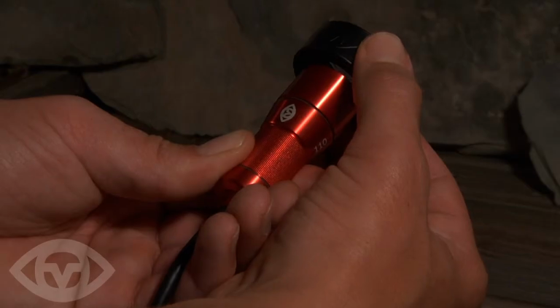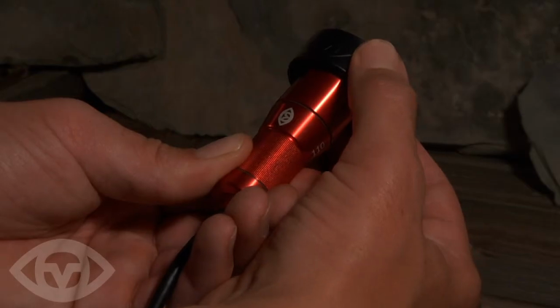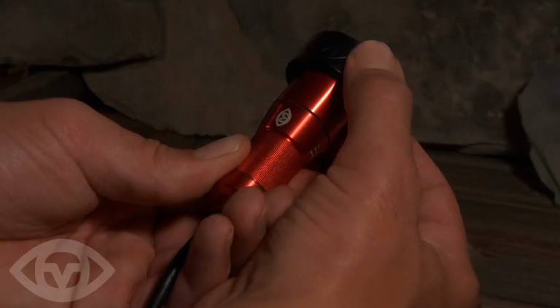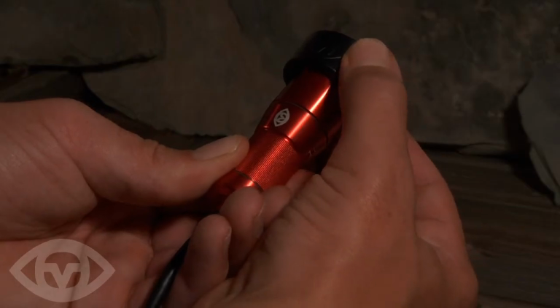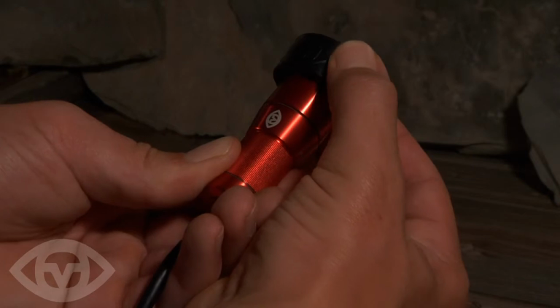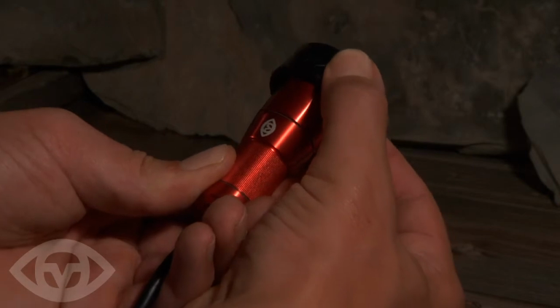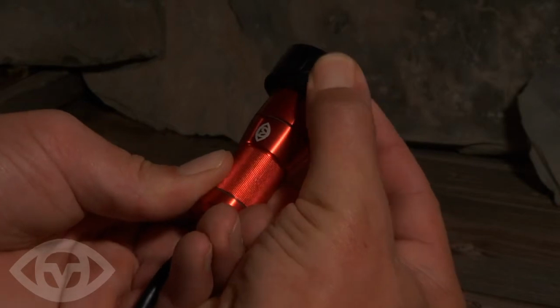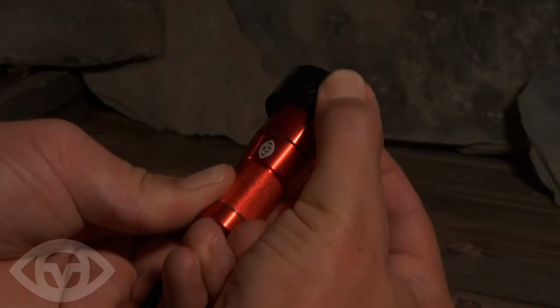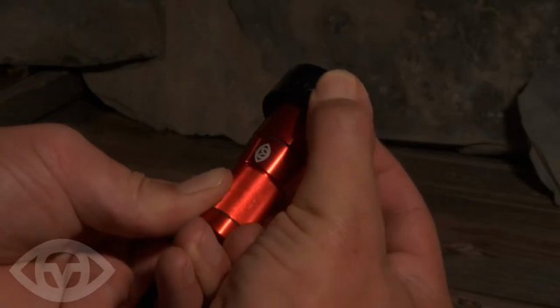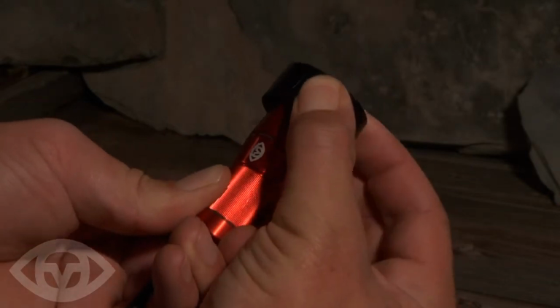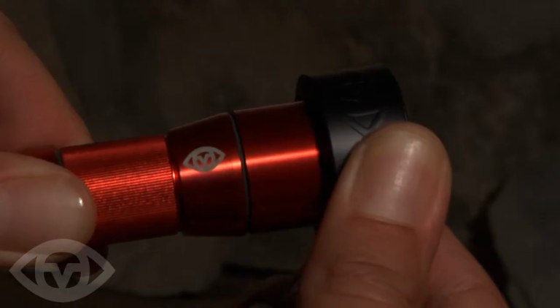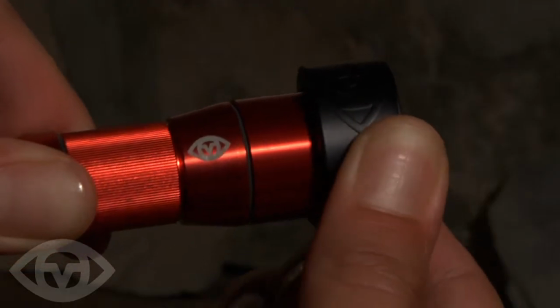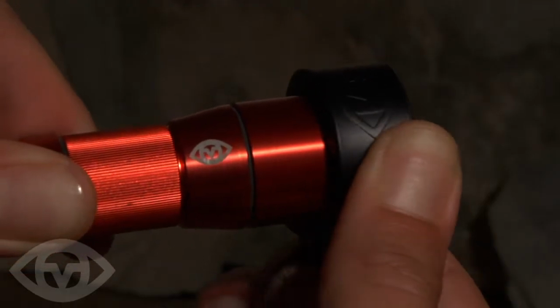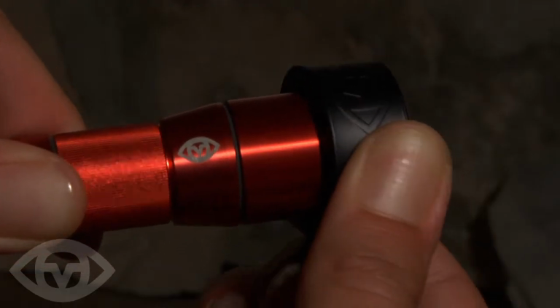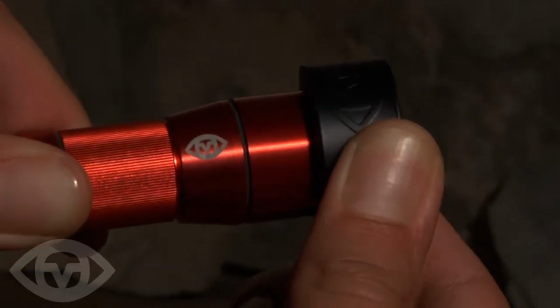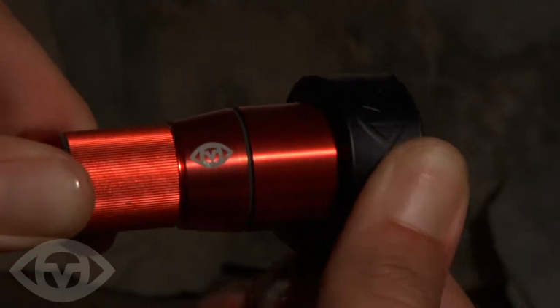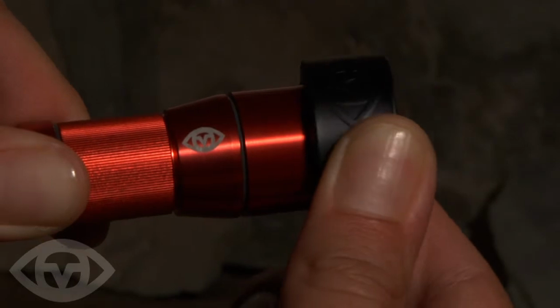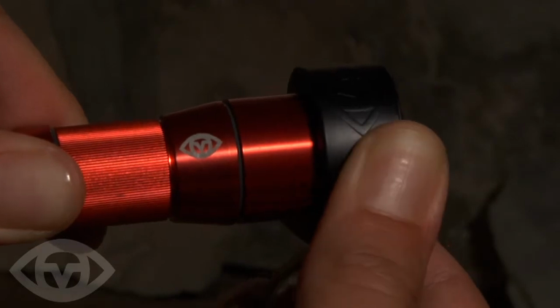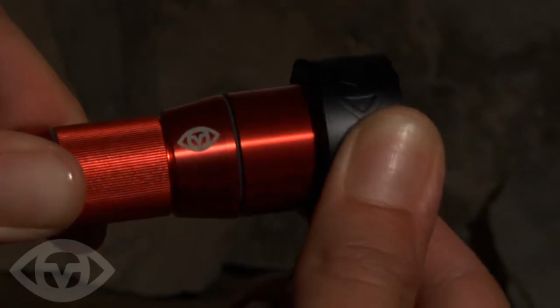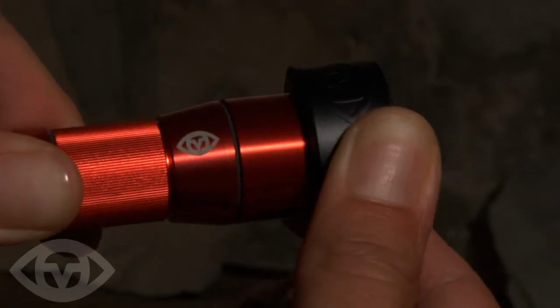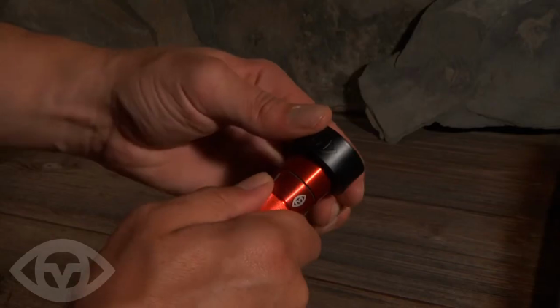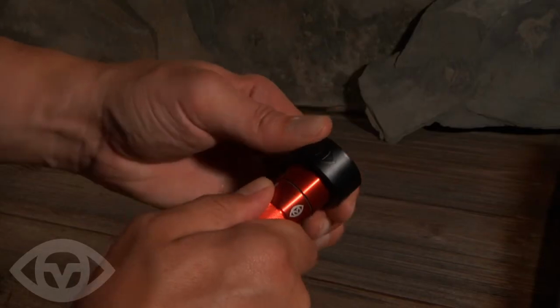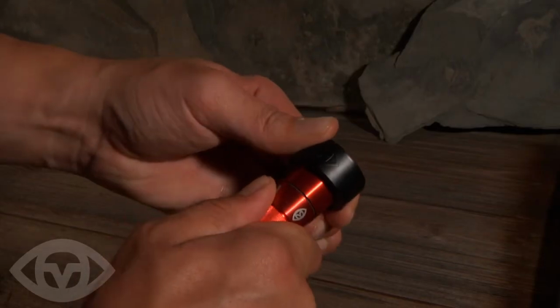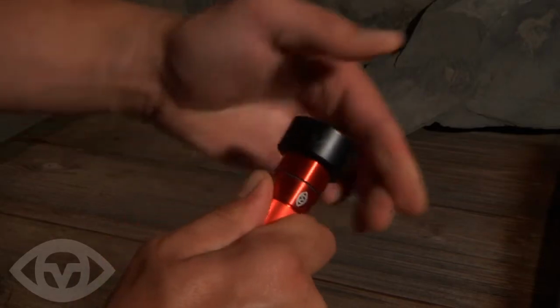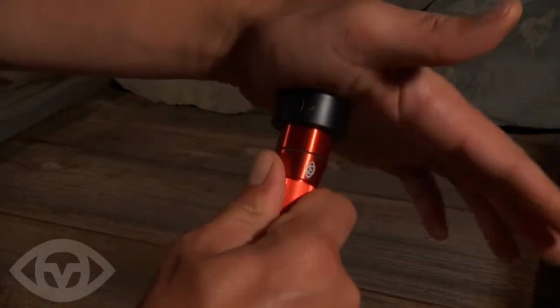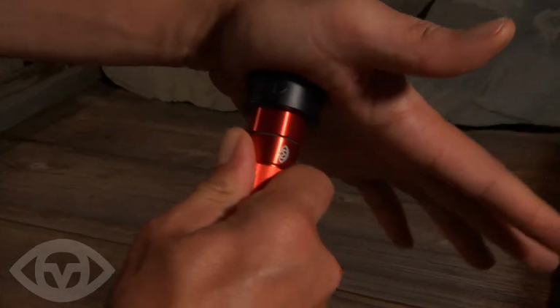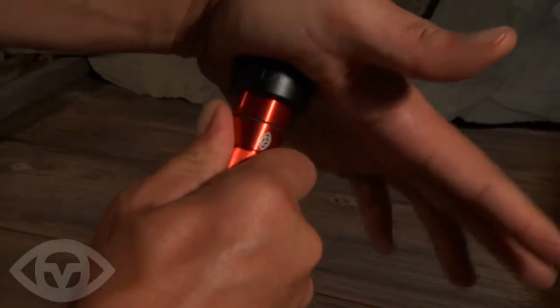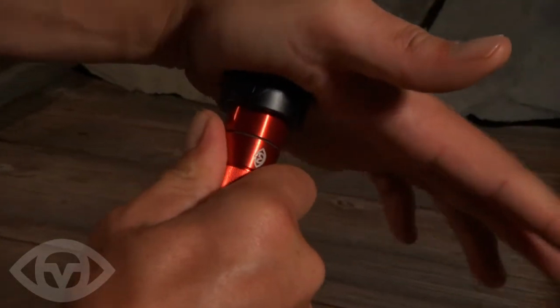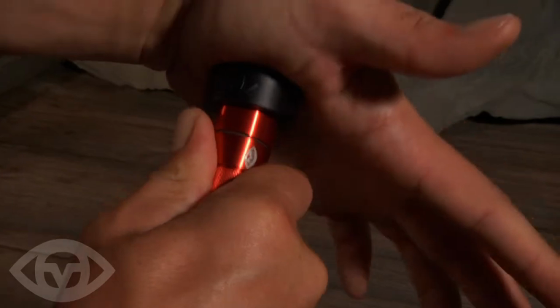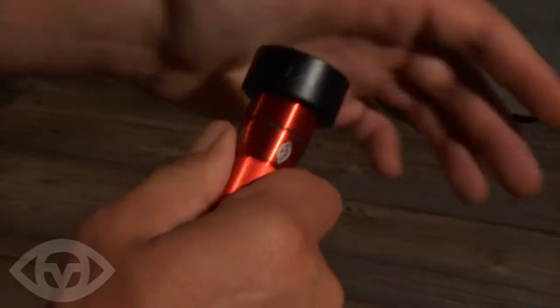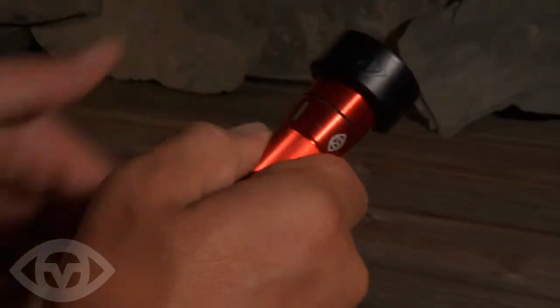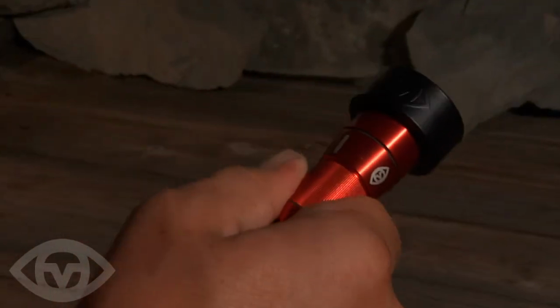Fit the shield over the lens by rocking it side to side. This action will allow air to escape from between the shield and the lens. Continue doing this action but with more force until the shield is fully connected to the camera.